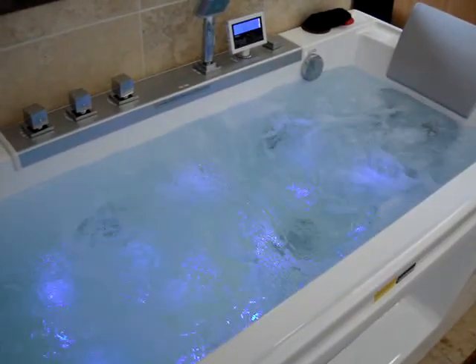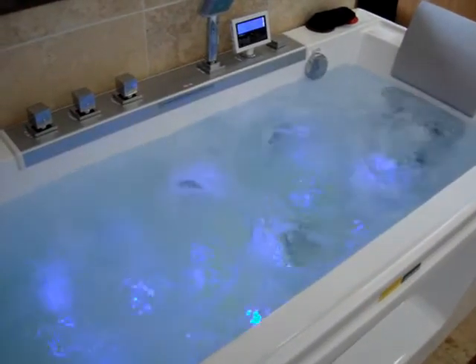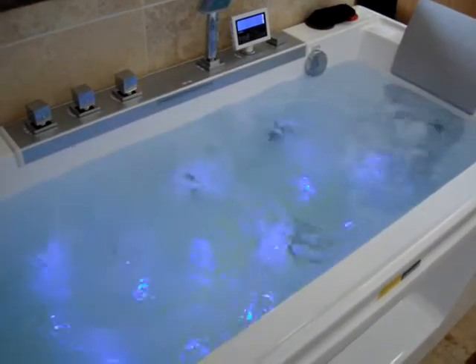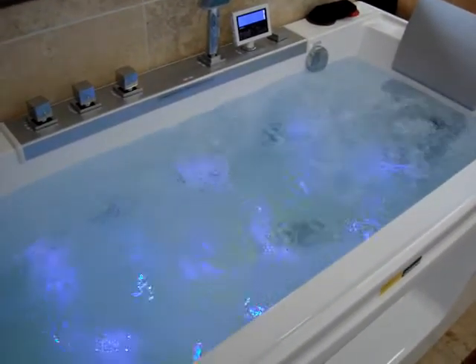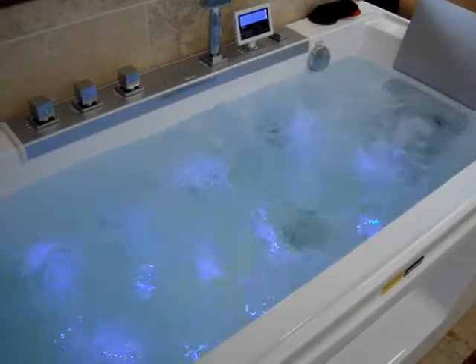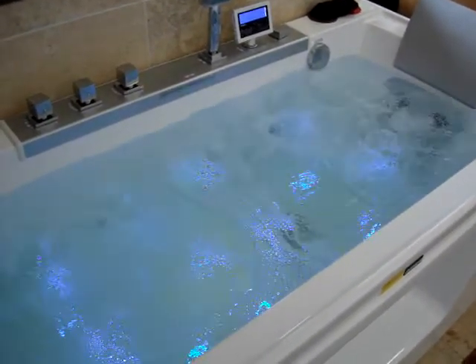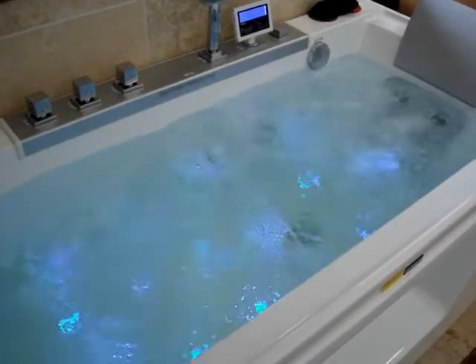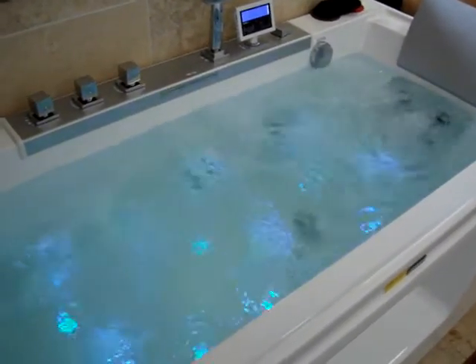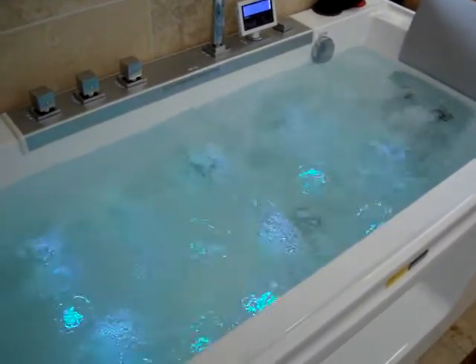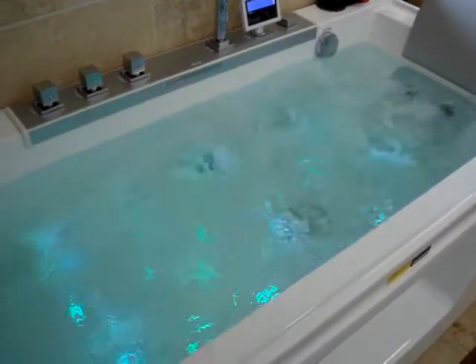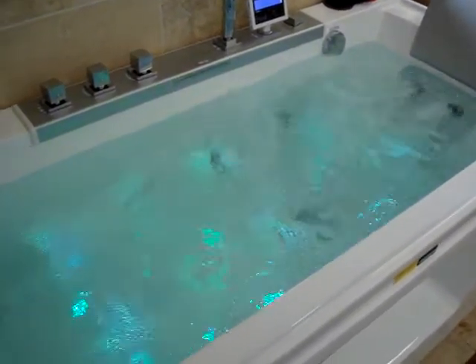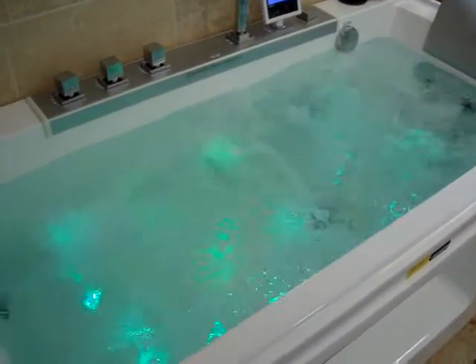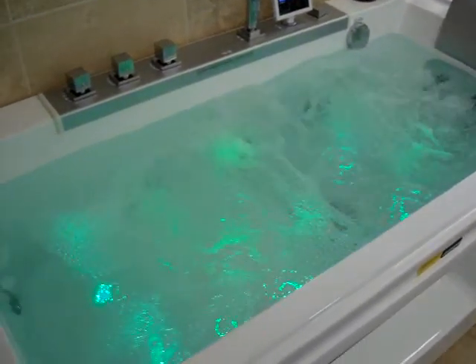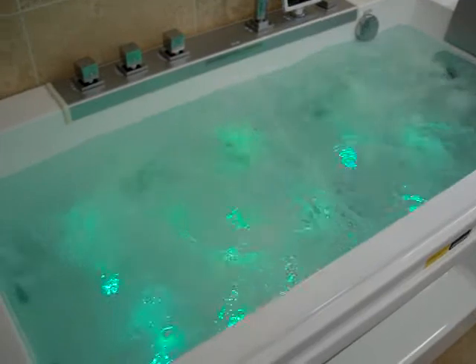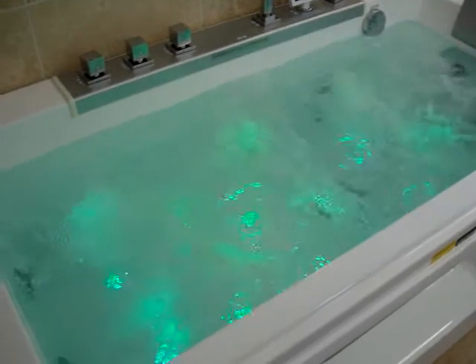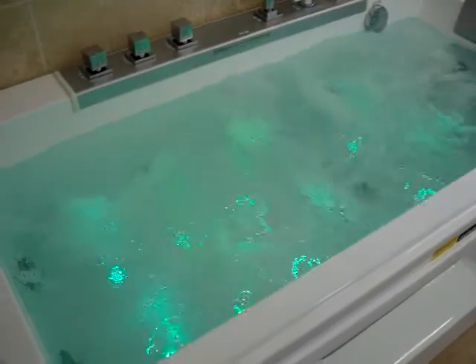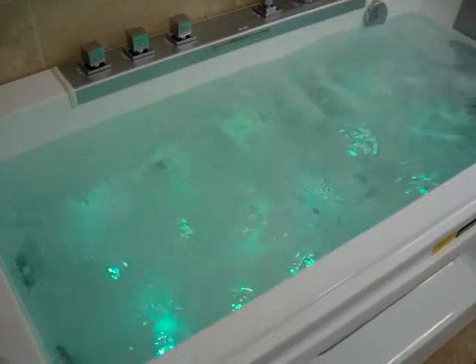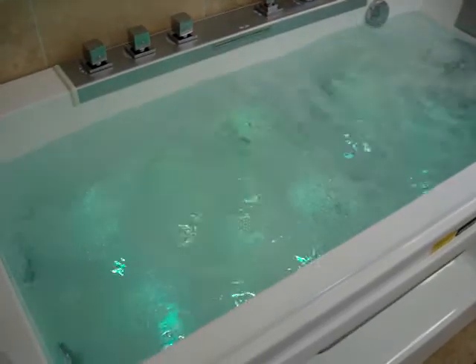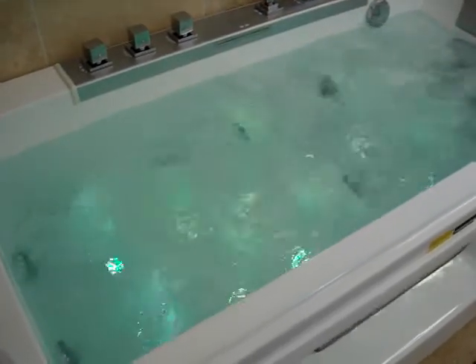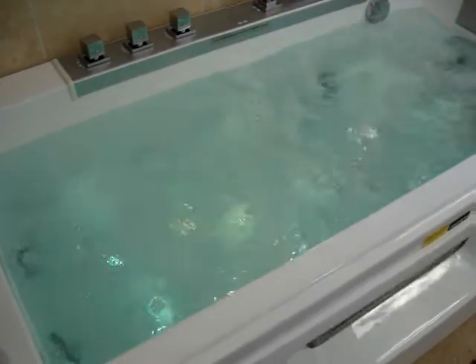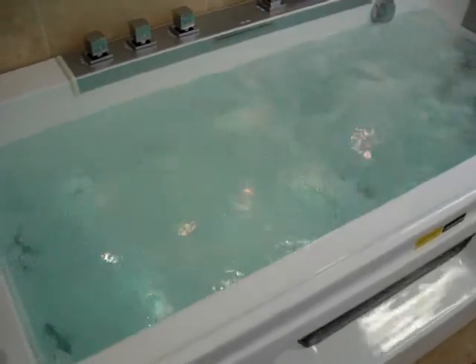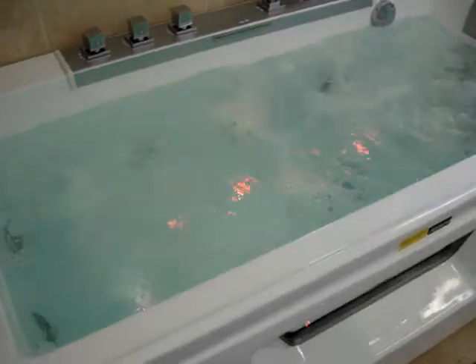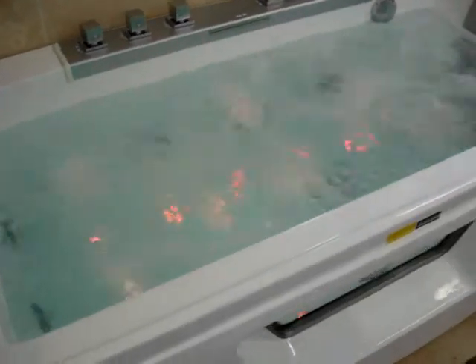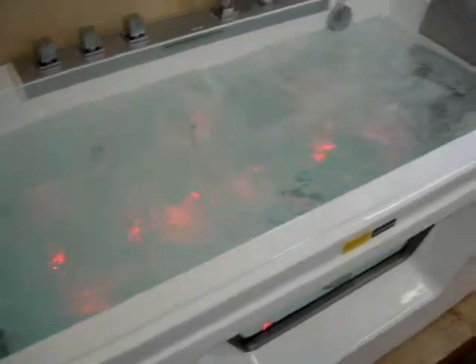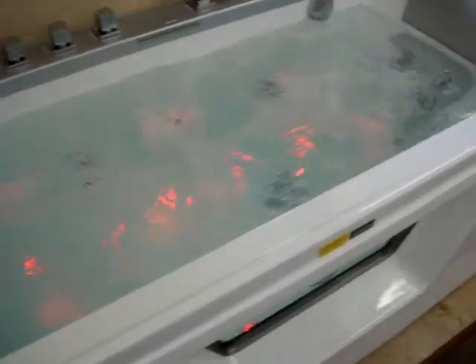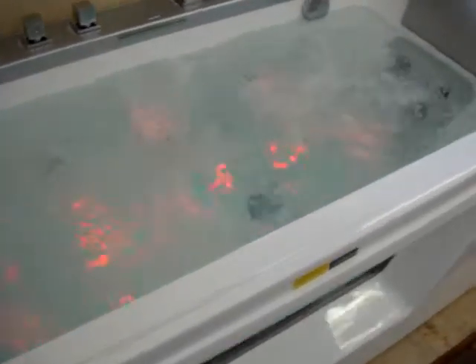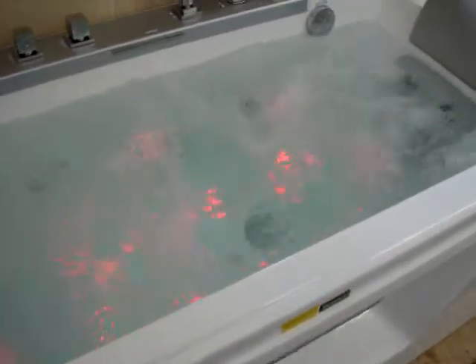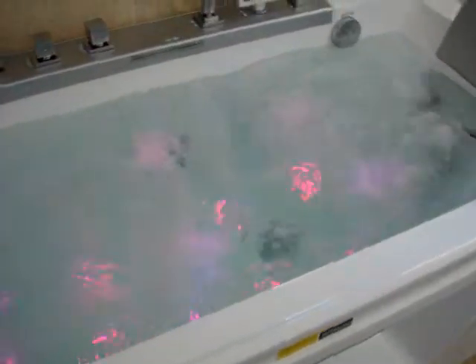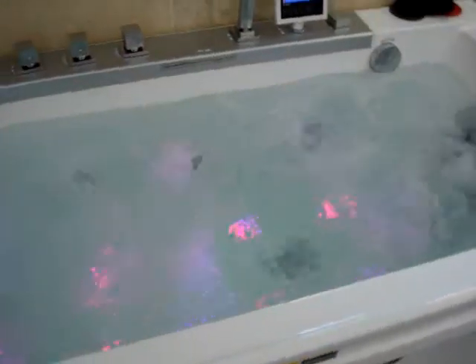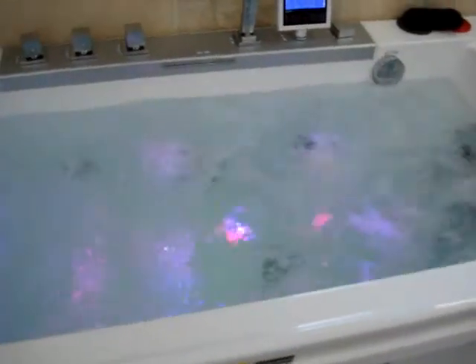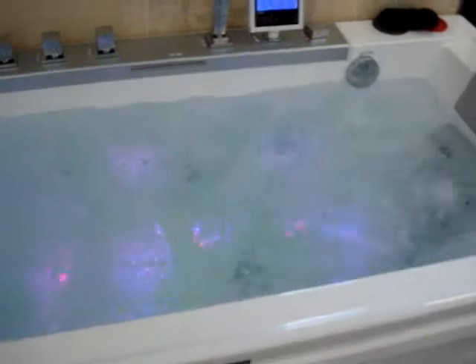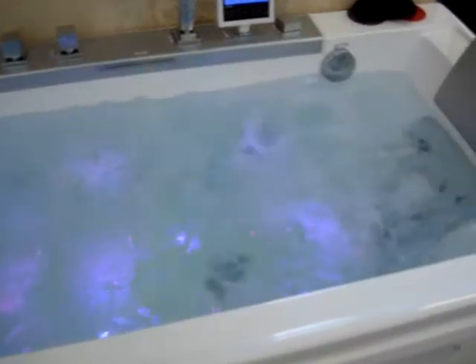www.devonat.co.uk. Devon Aquatherapy, luxury Whirlpool baths. This is our bathroom showroom.